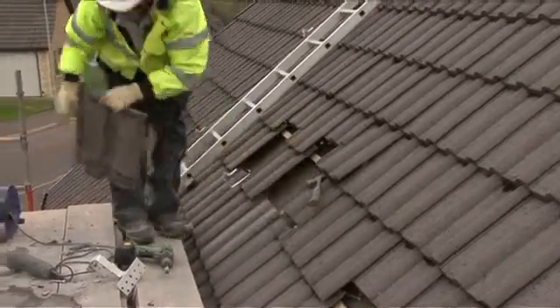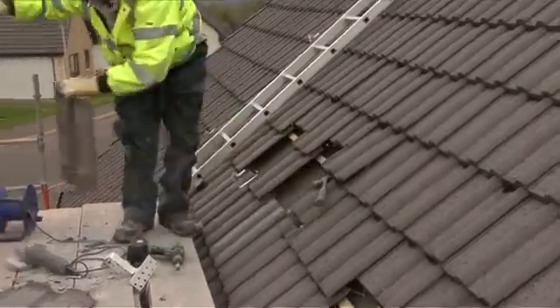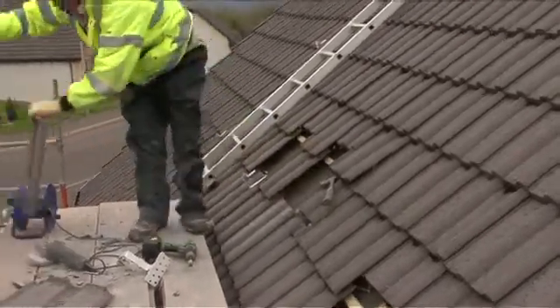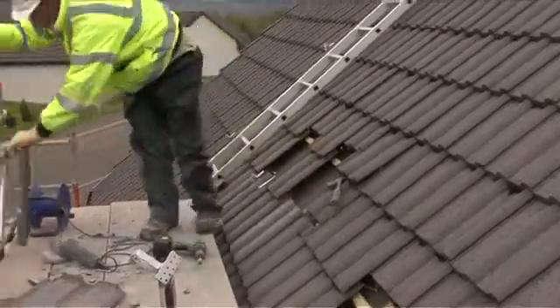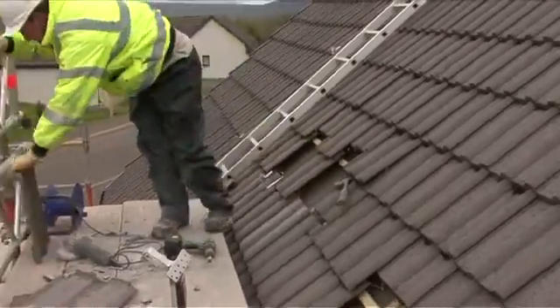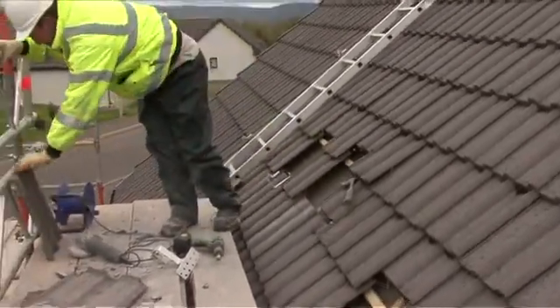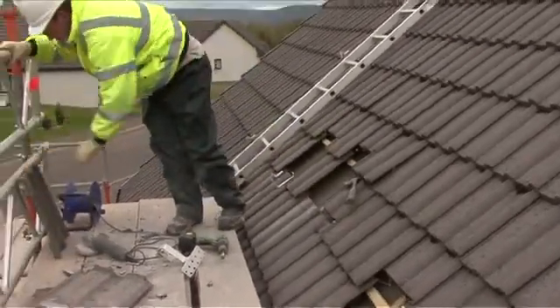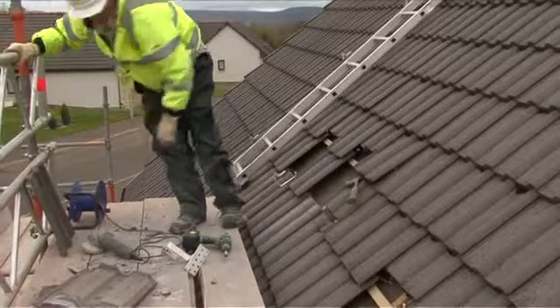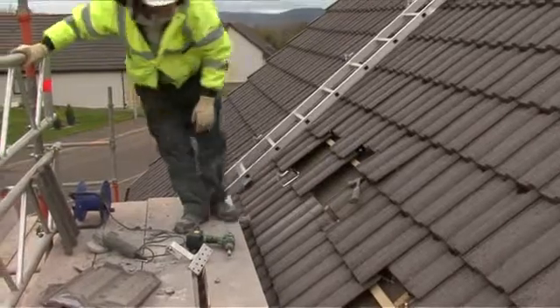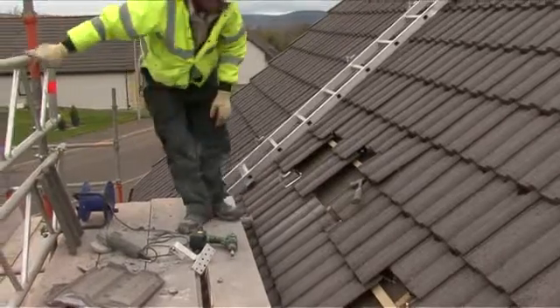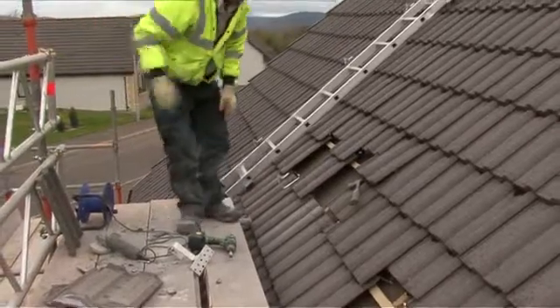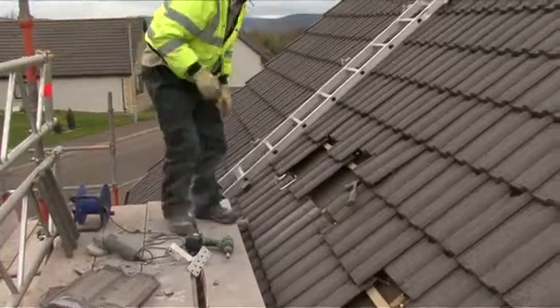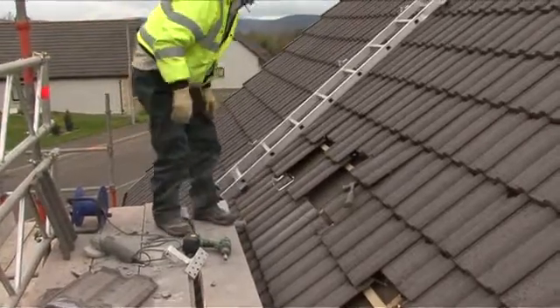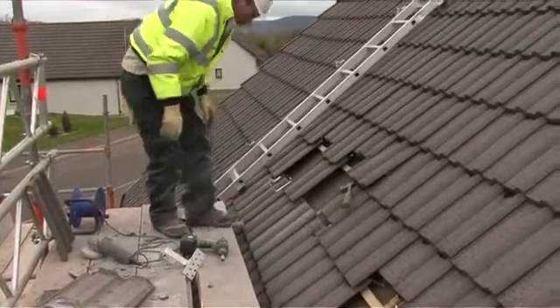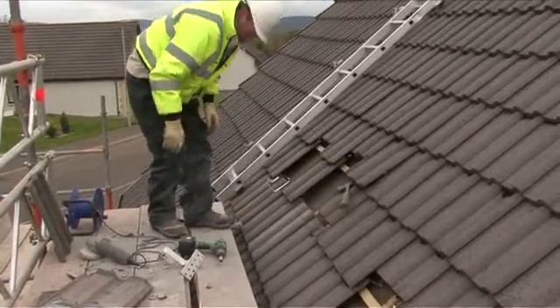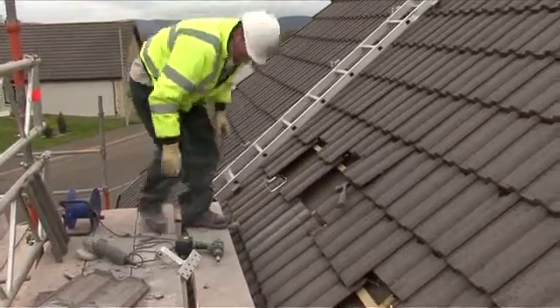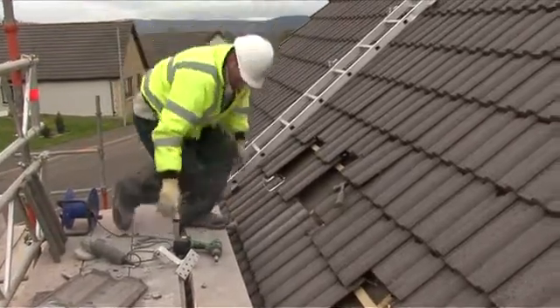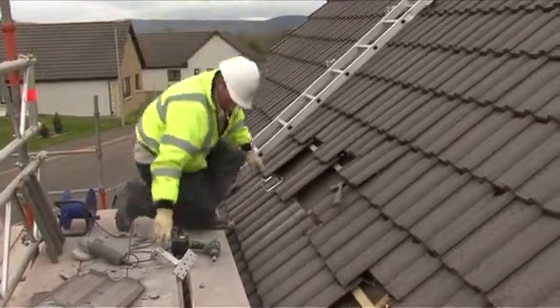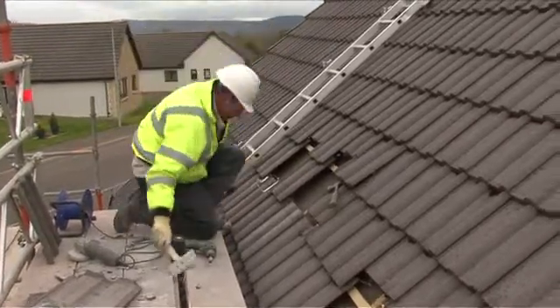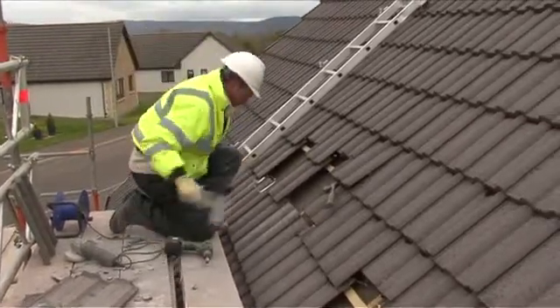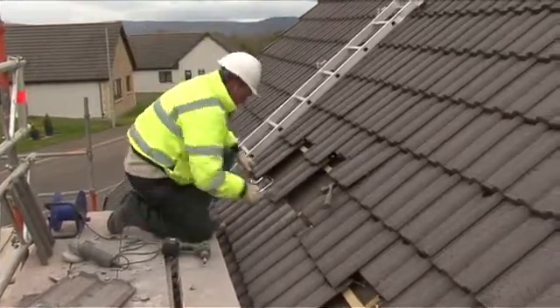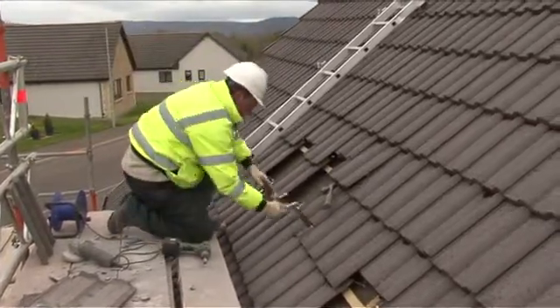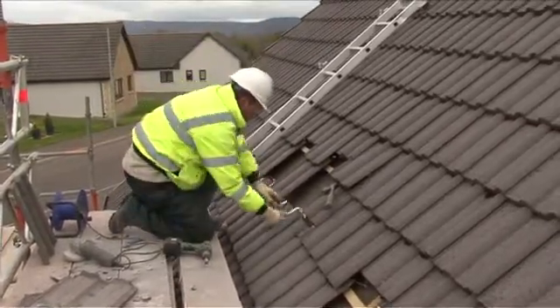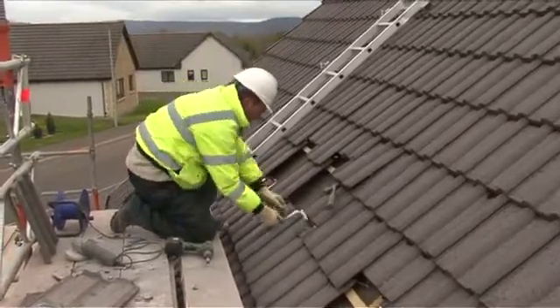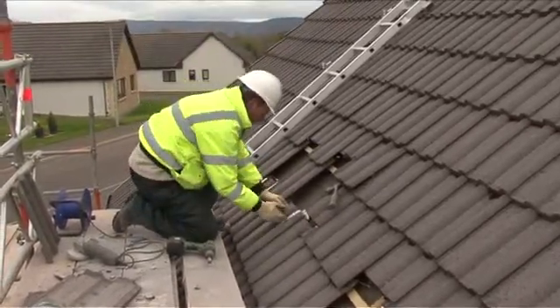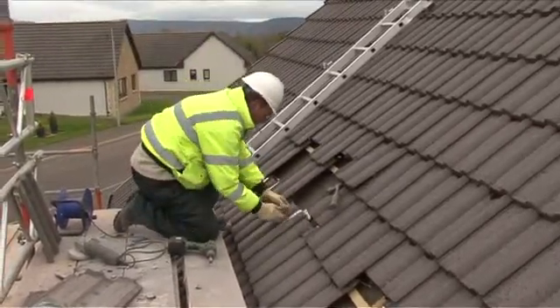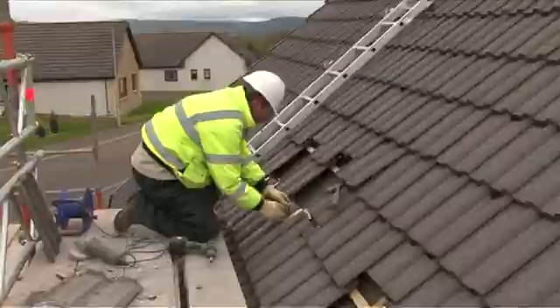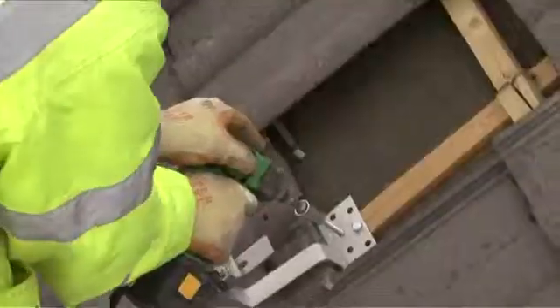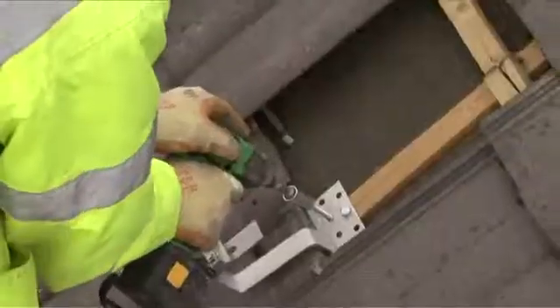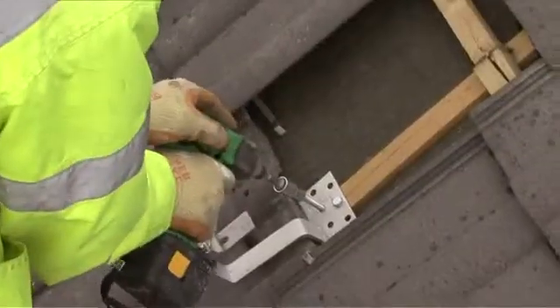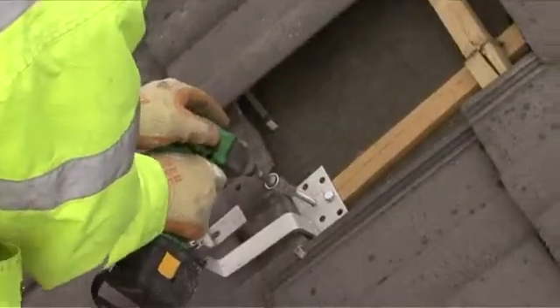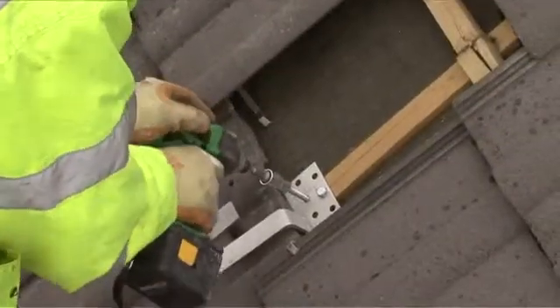The initial part of the fitting process involves removing roof tiles to allow fitting of the roof anchor hooks to your roof trusses.